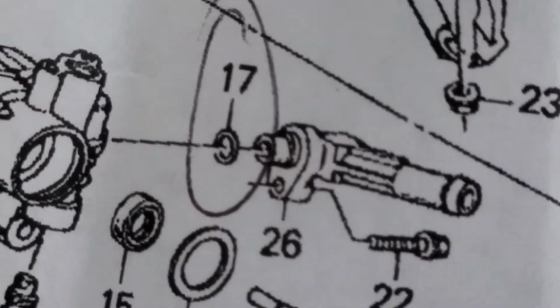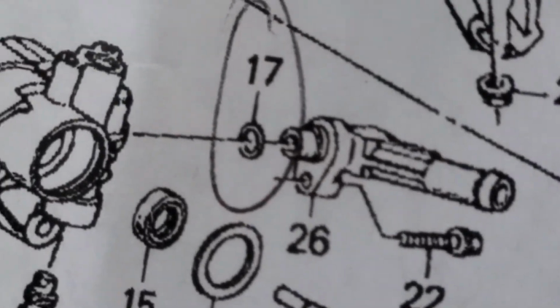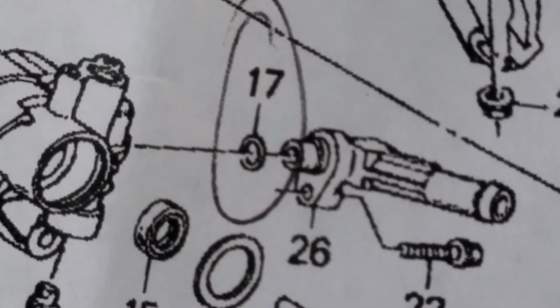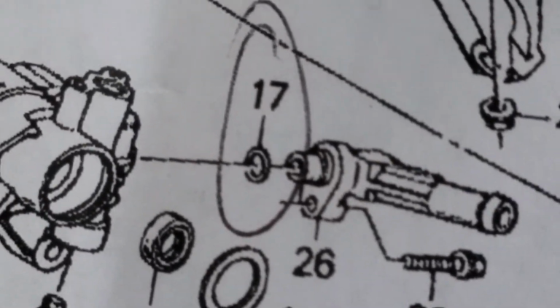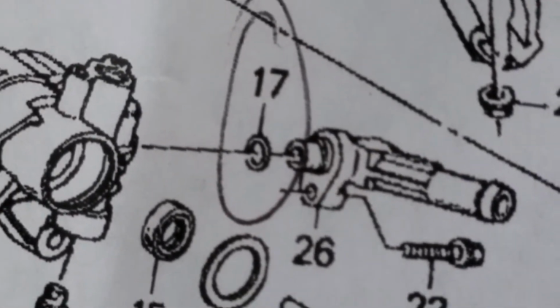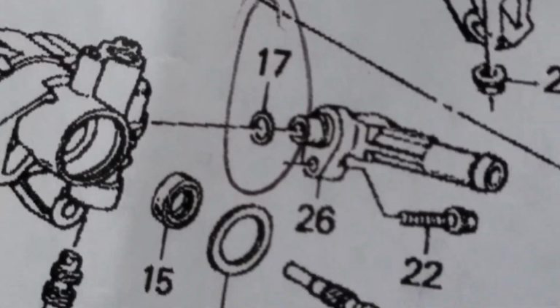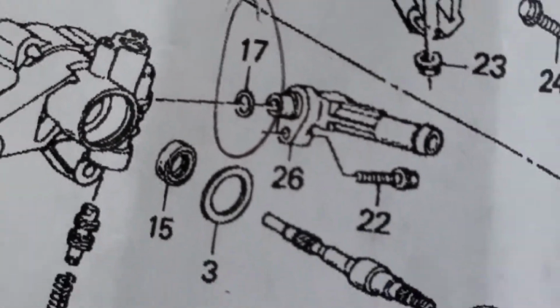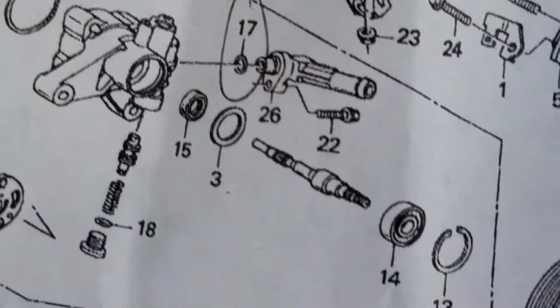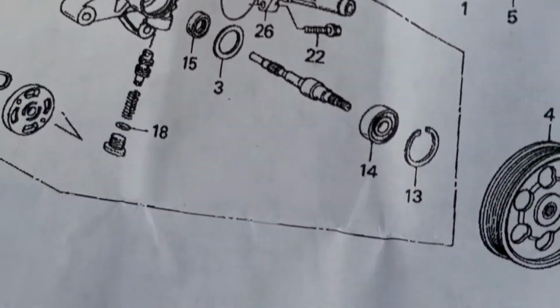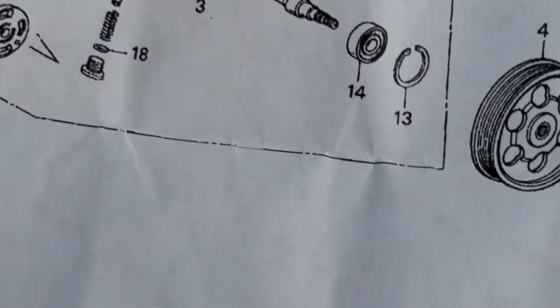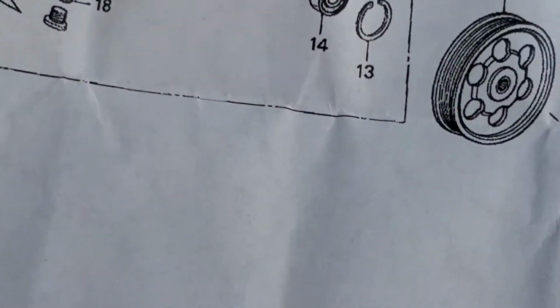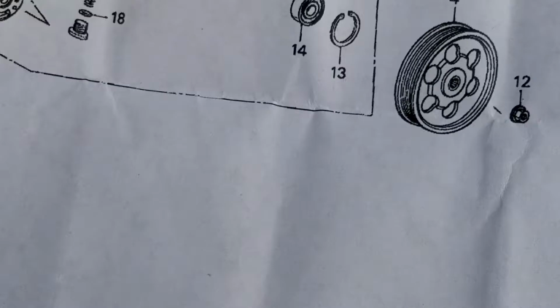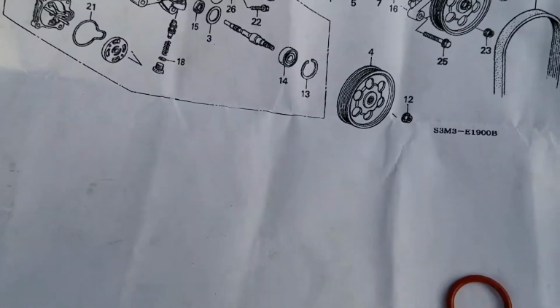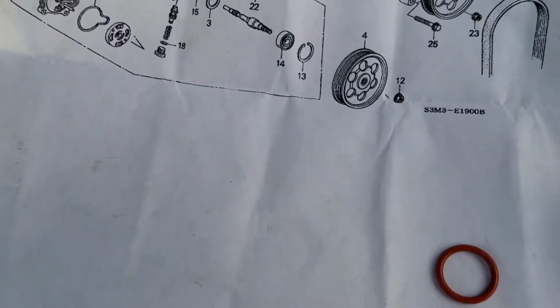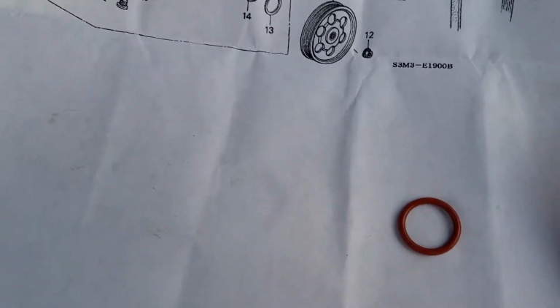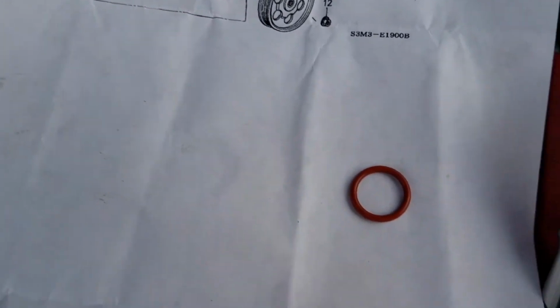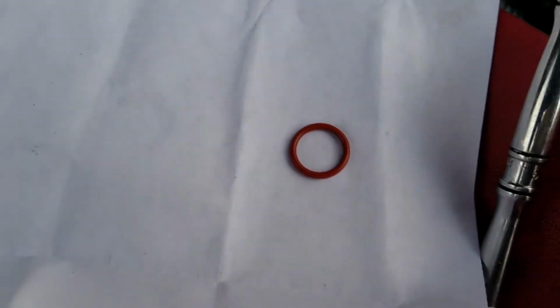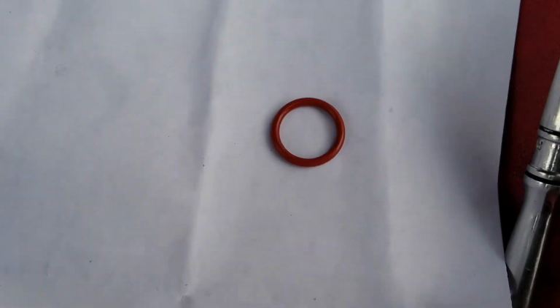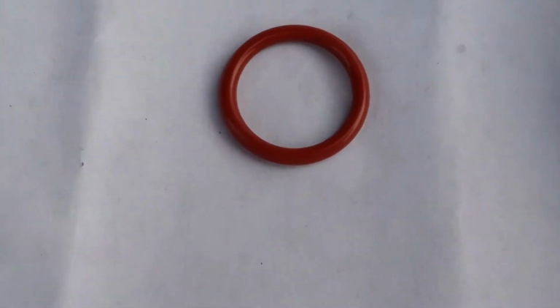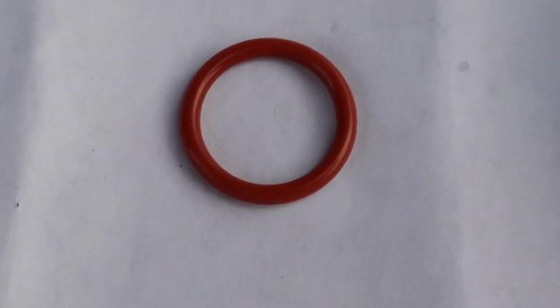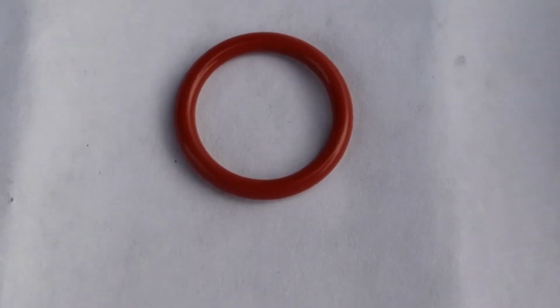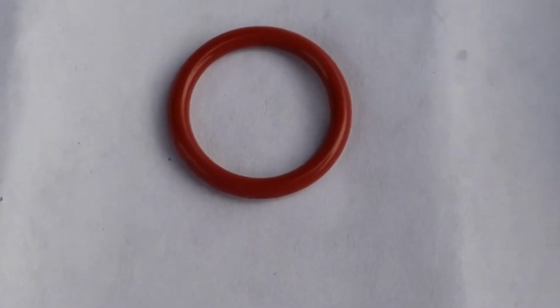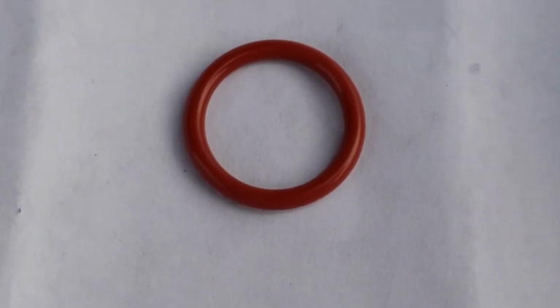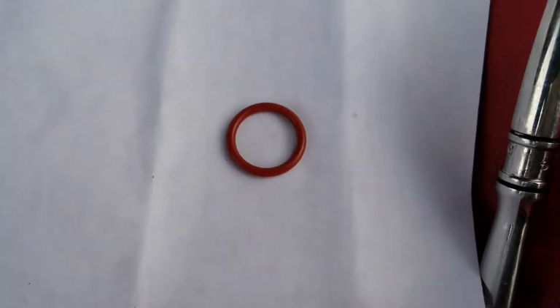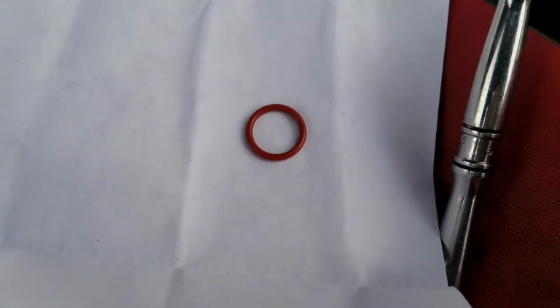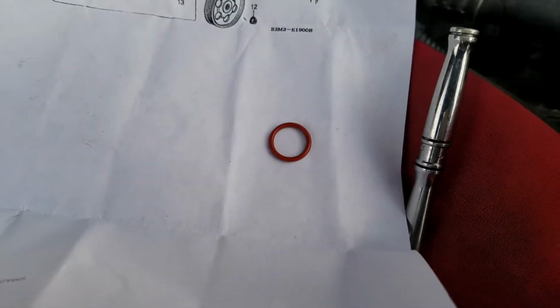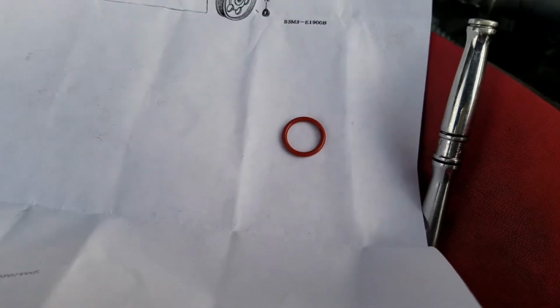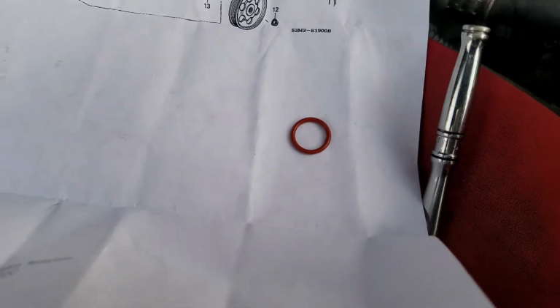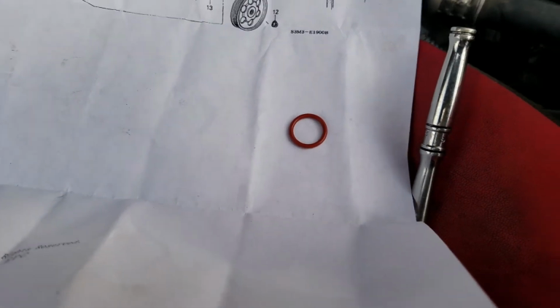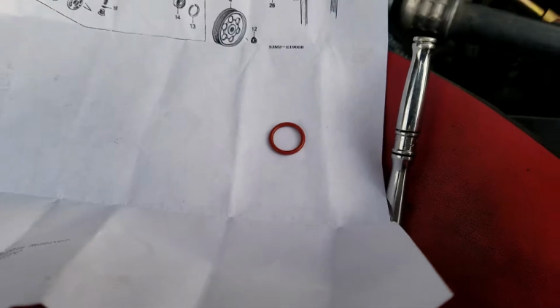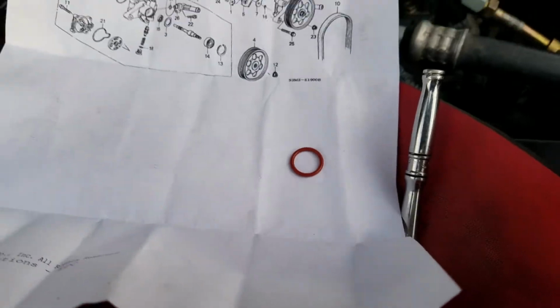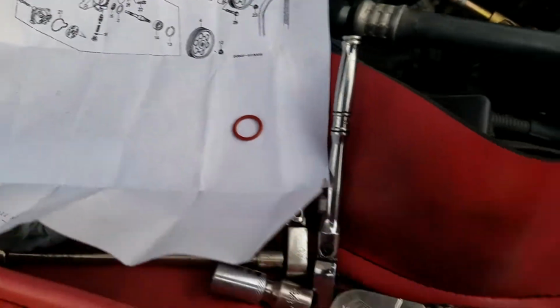It's number 17 right there. I went to Honda and got it — they had it.